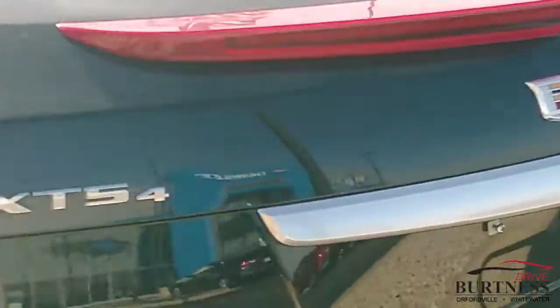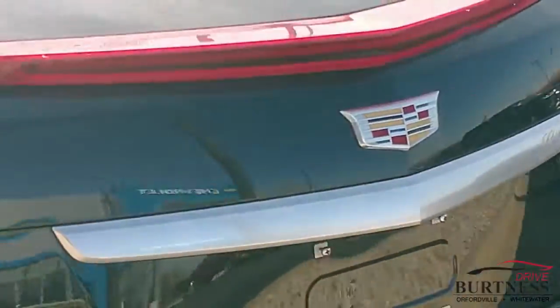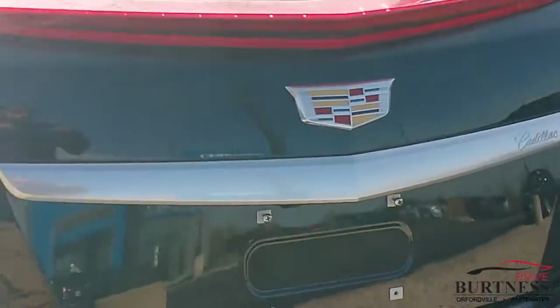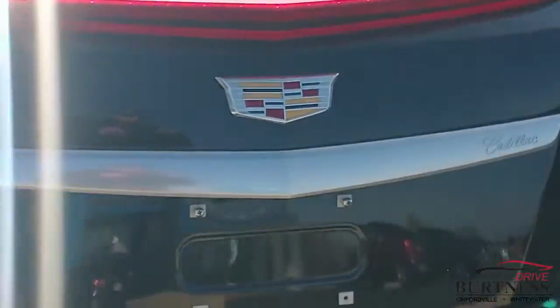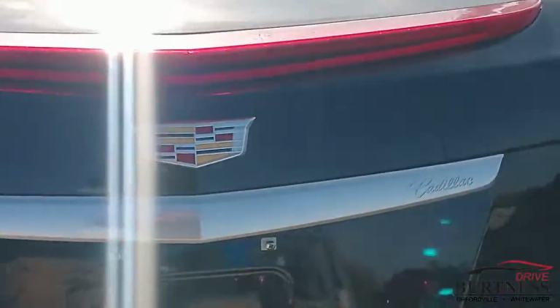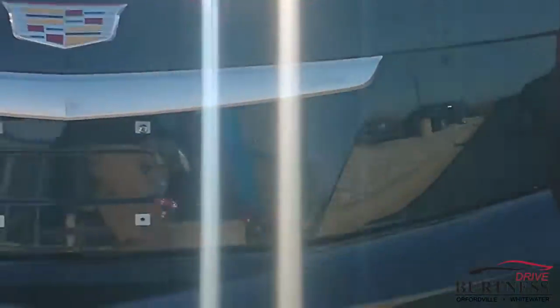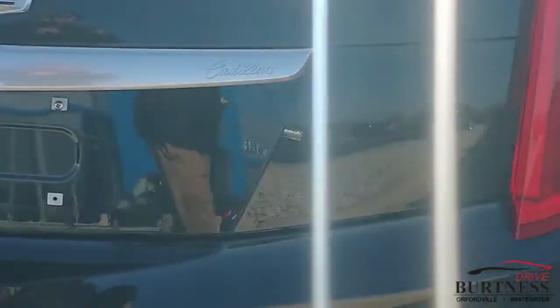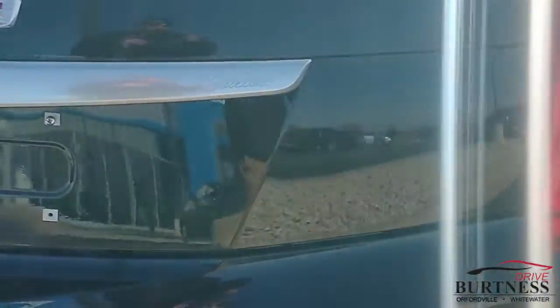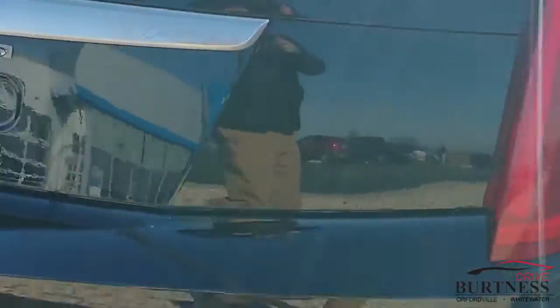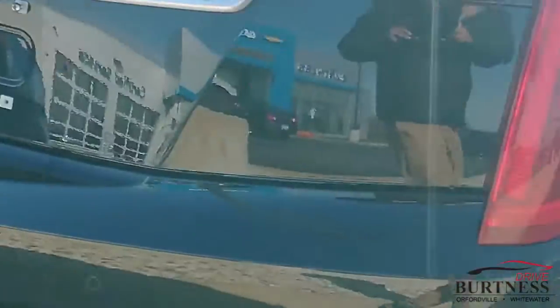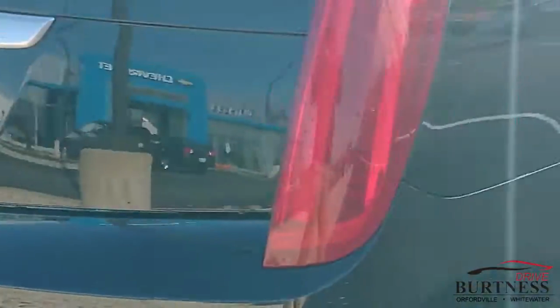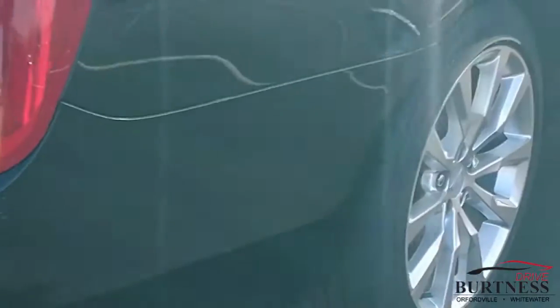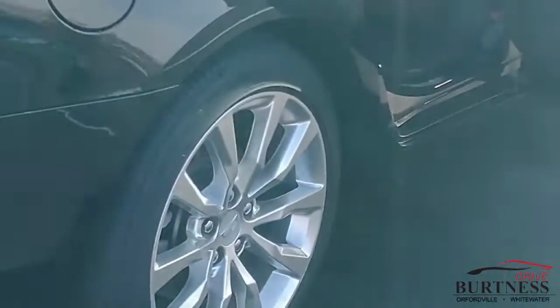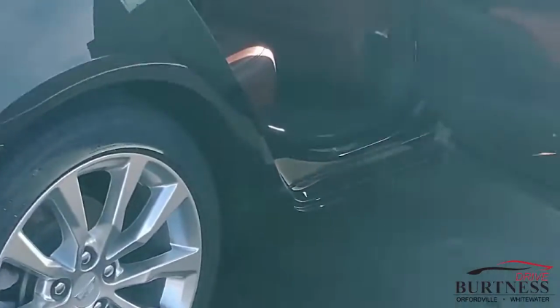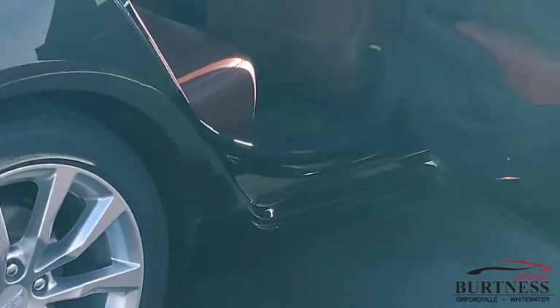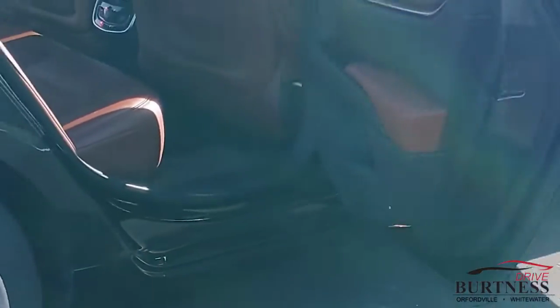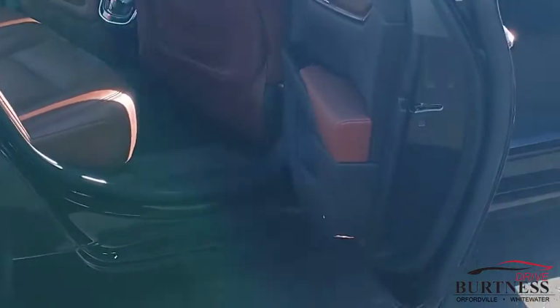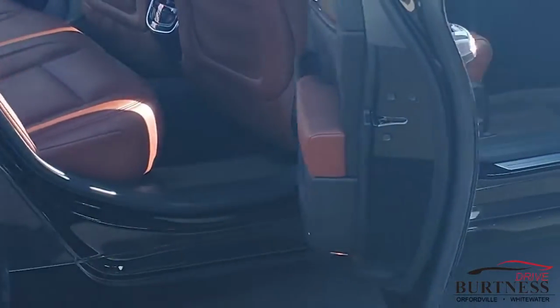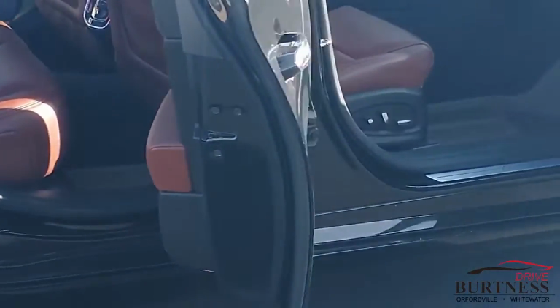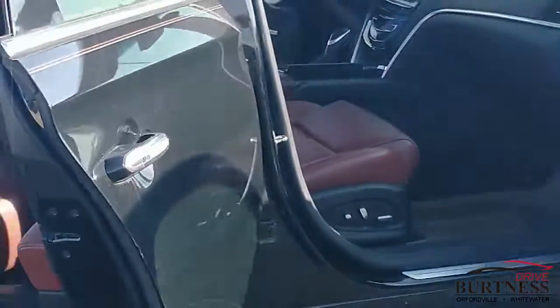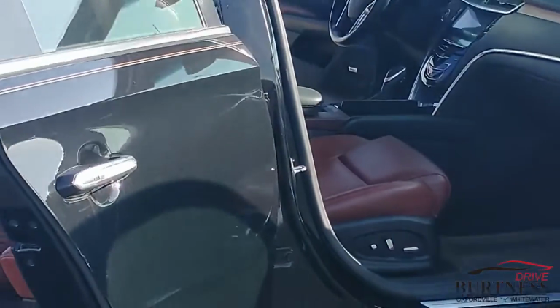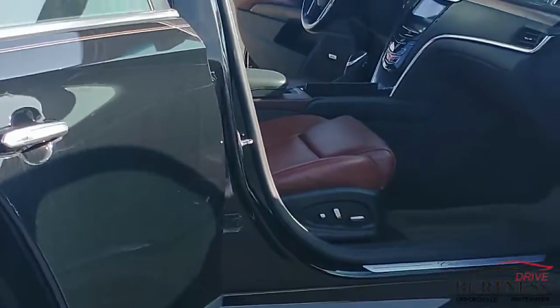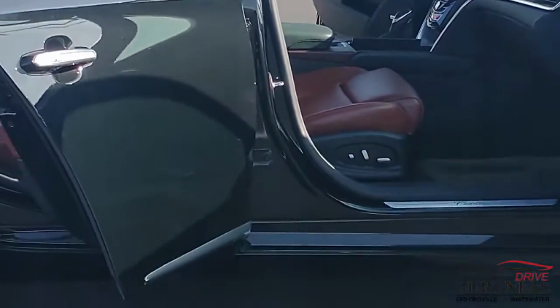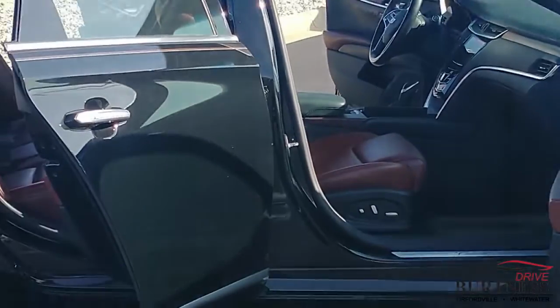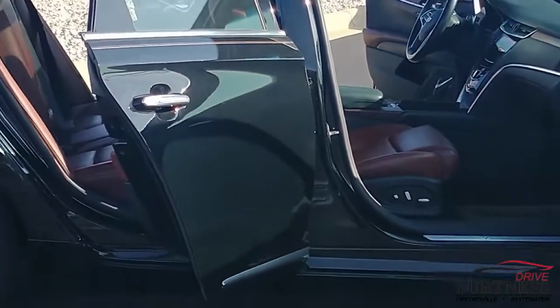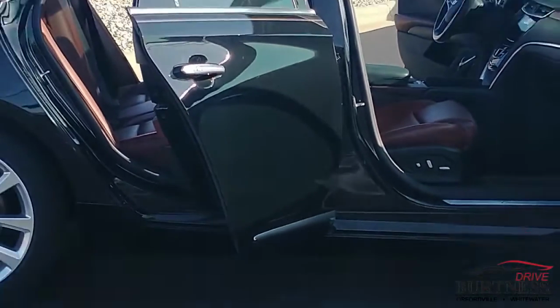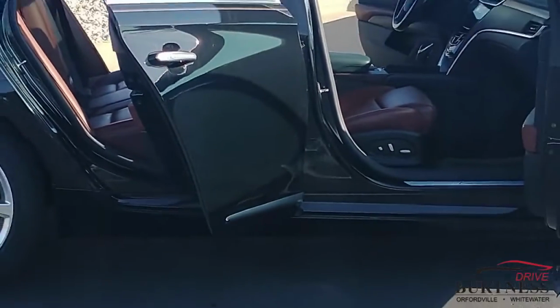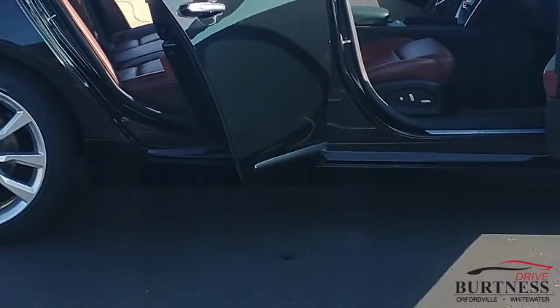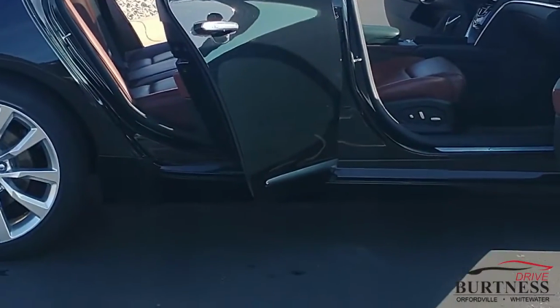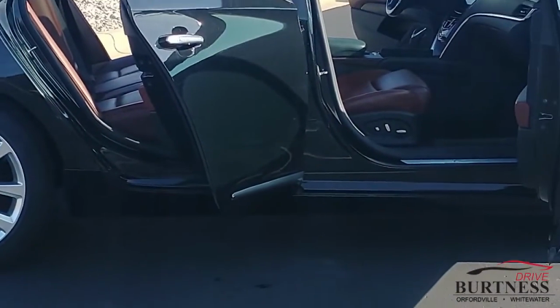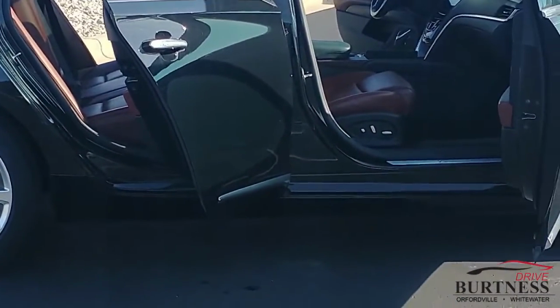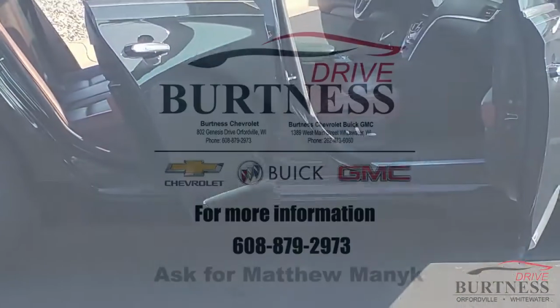This is an XTS4, so it is all-wheel drive, but has remote start, dual-out exhaust, nice alloys. Just all around a nice vehicle inside and out. When's a good time you can get up here and take this thing out for a ride? Thanks.